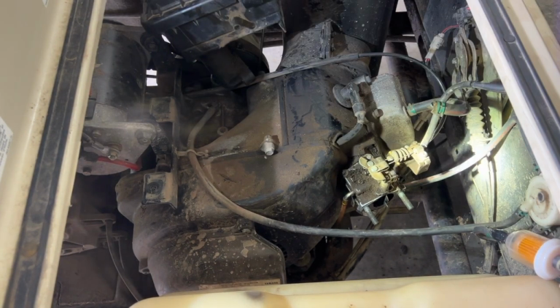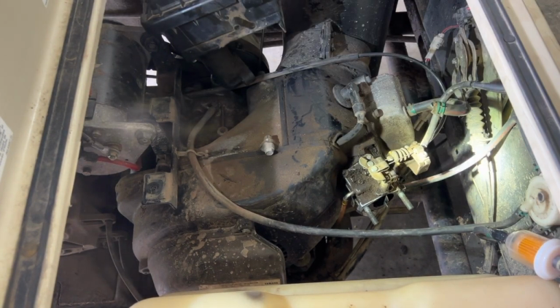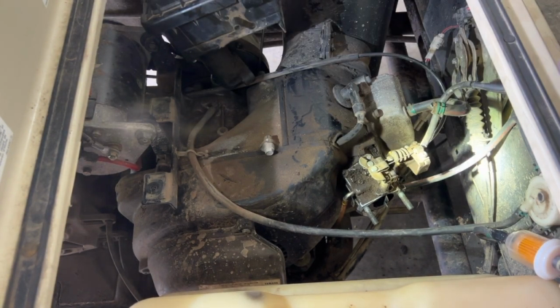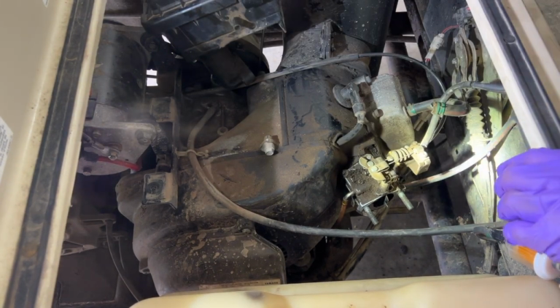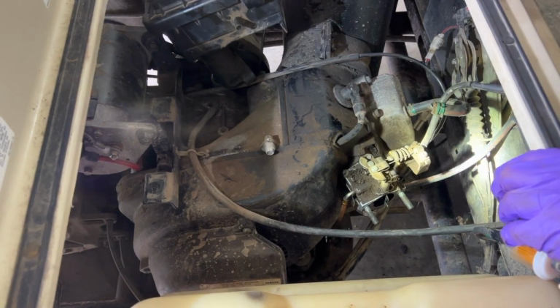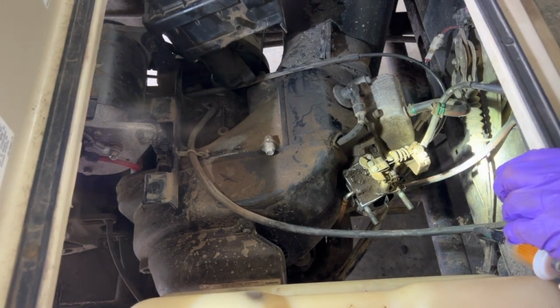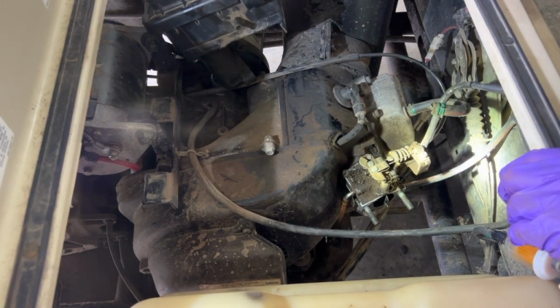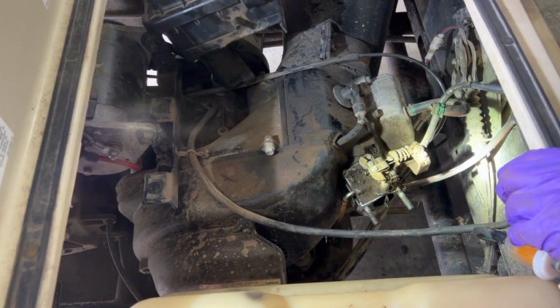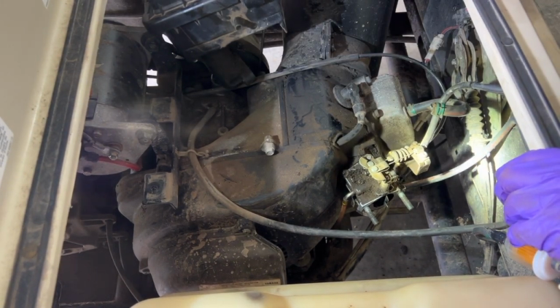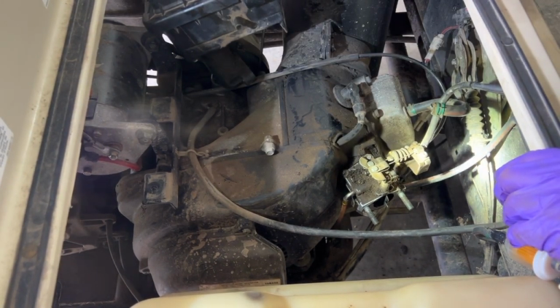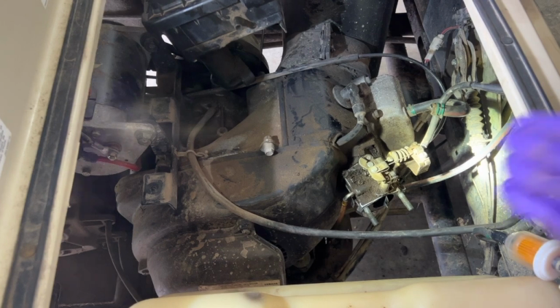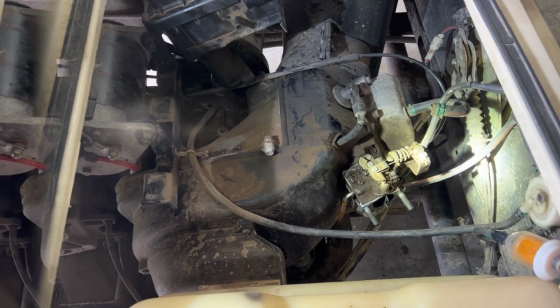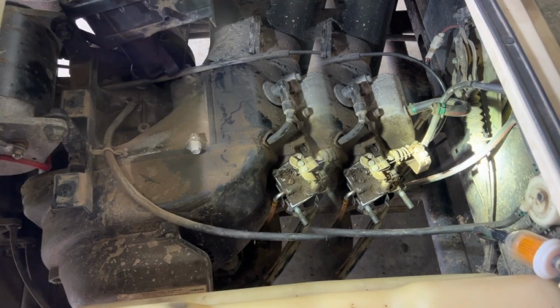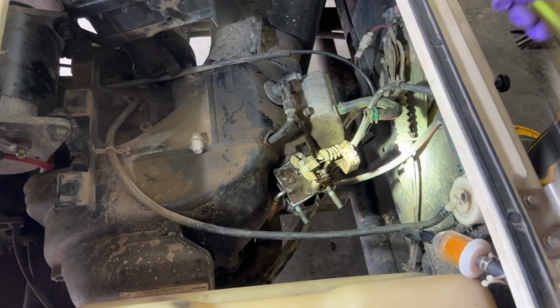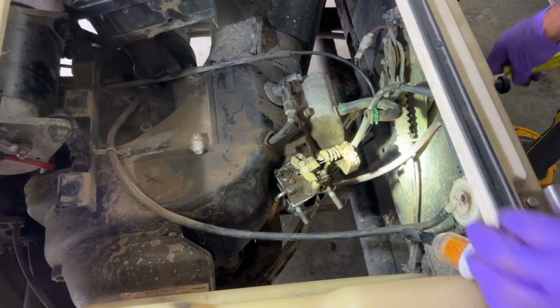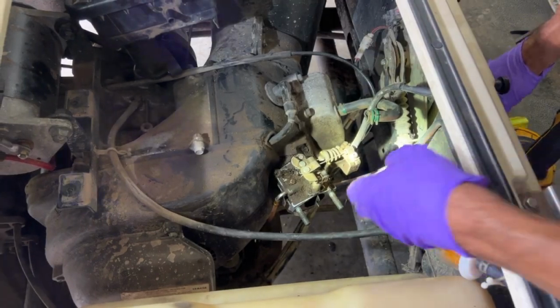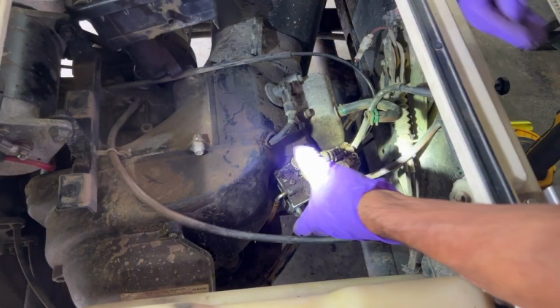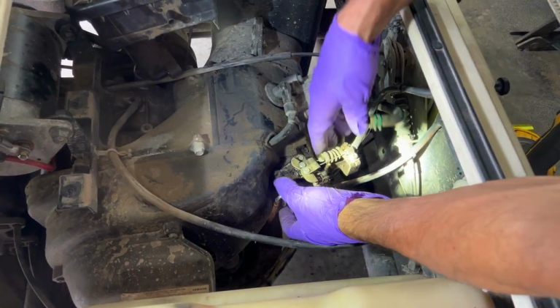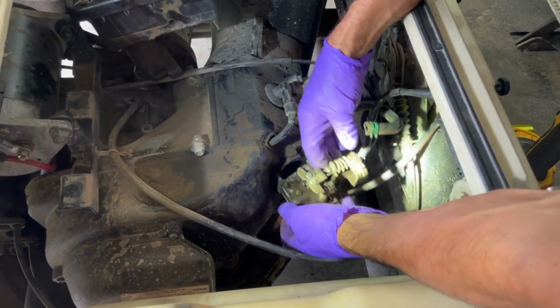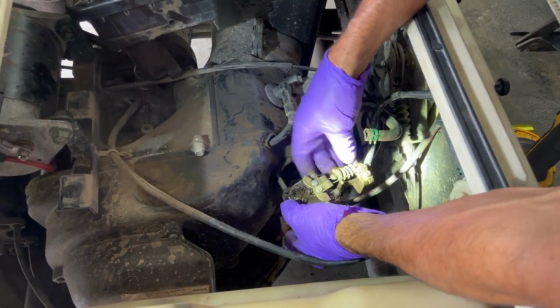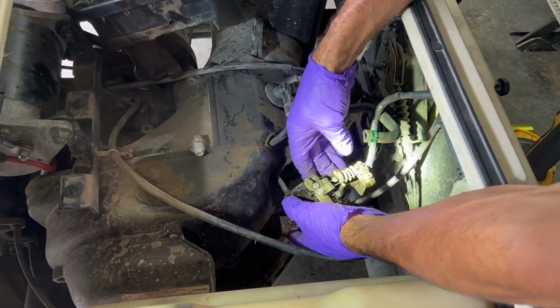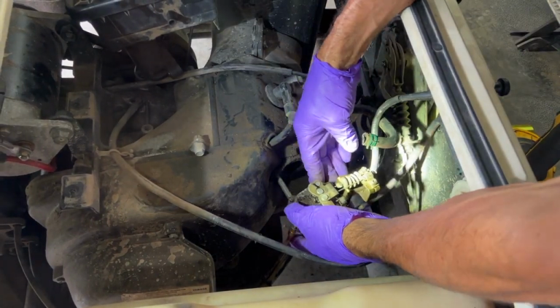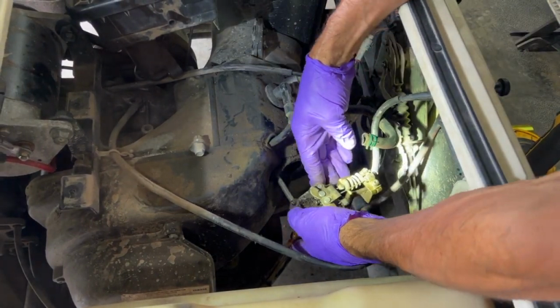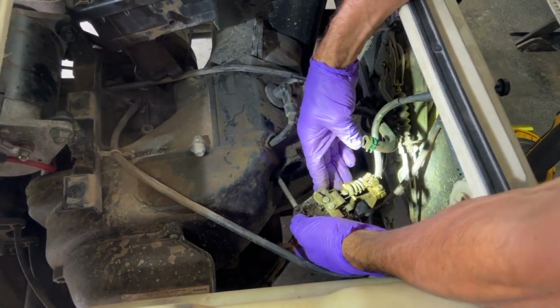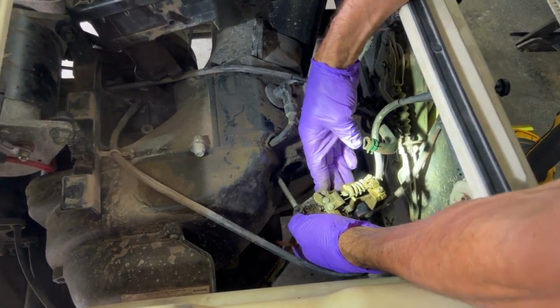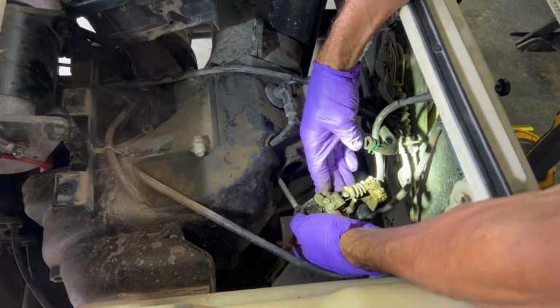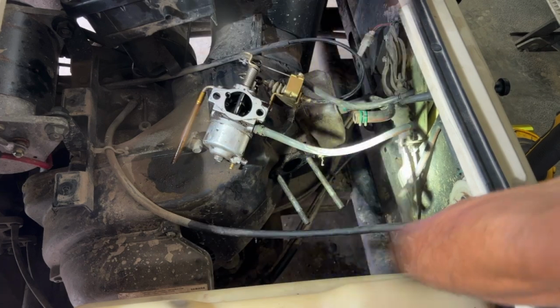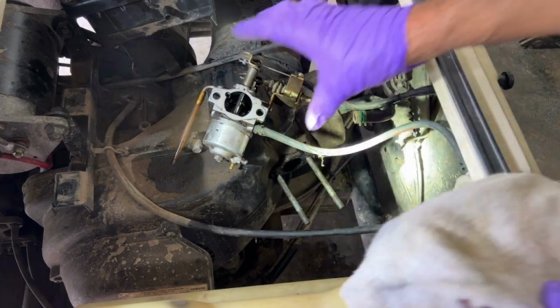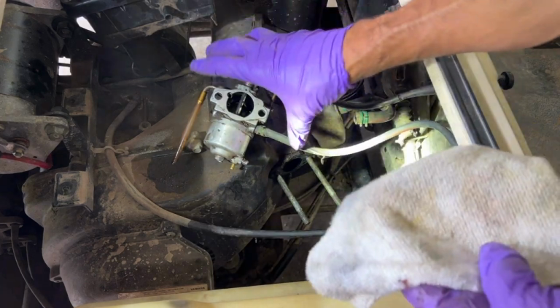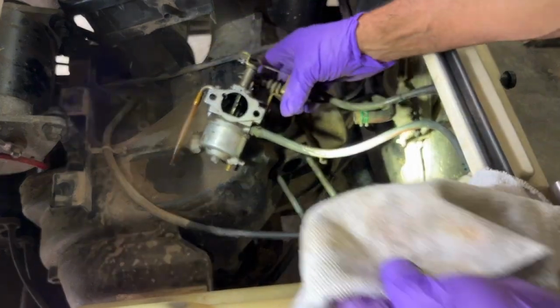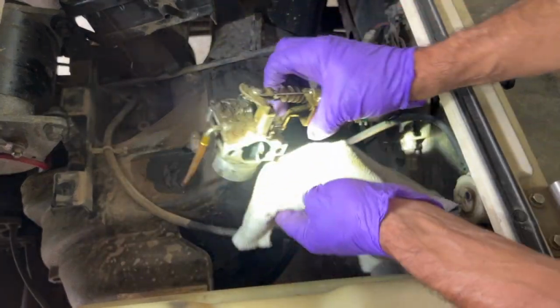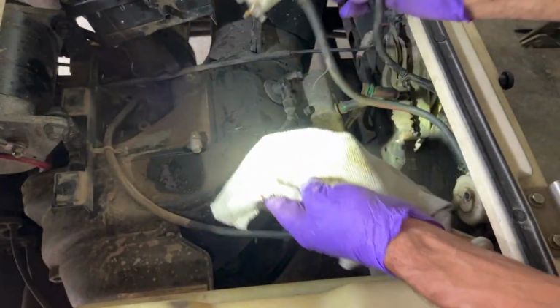I'm going to shut the key off, make sure the golf cart doesn't start turning over. So we should be able to pull the carburetor right out of there. I'm going to clean the carburetor right here.